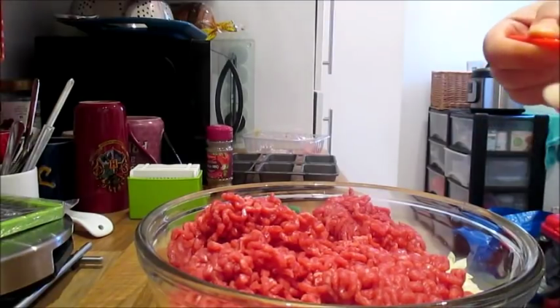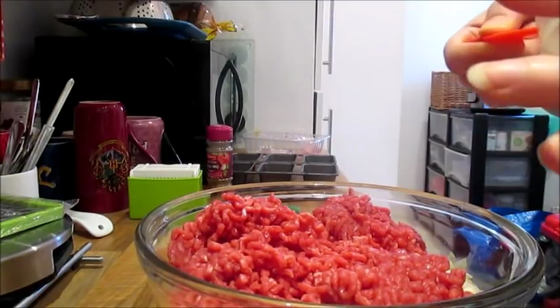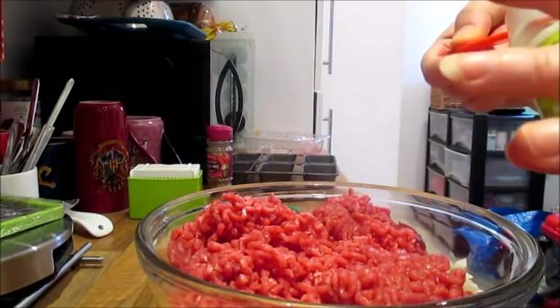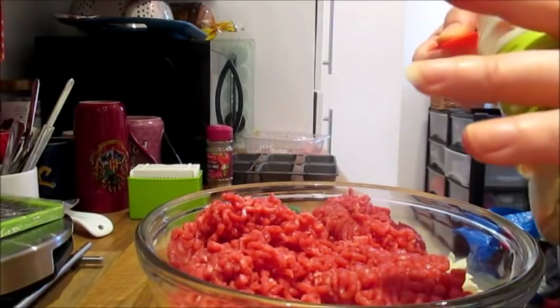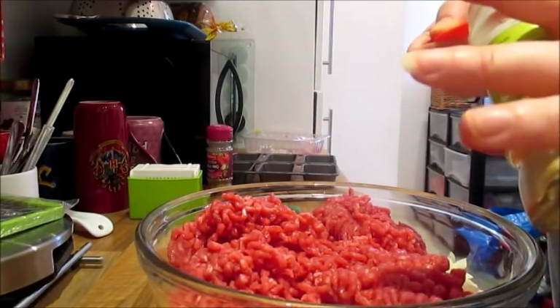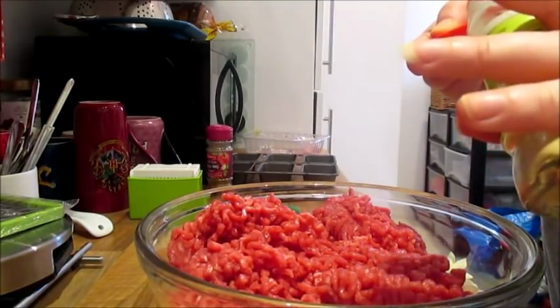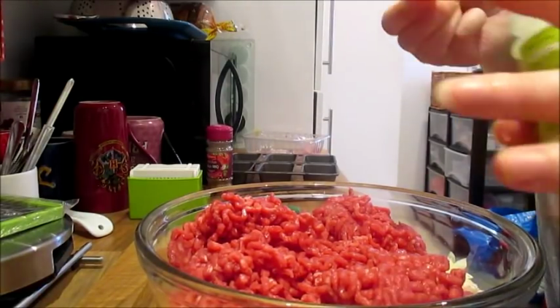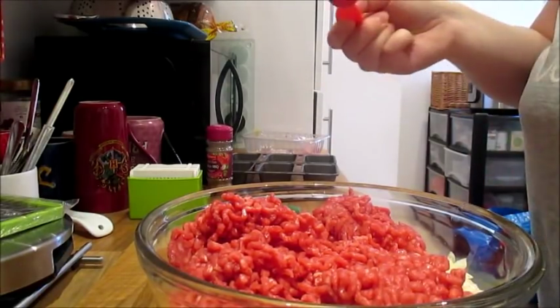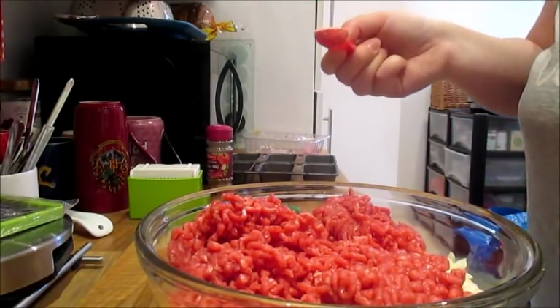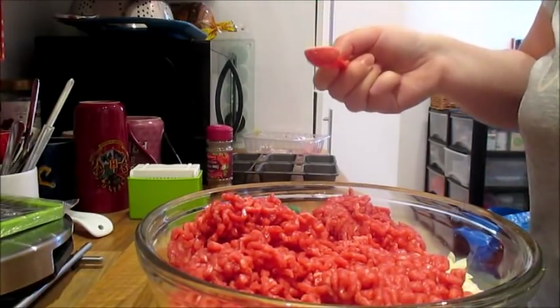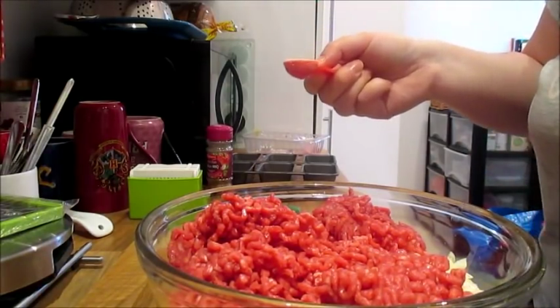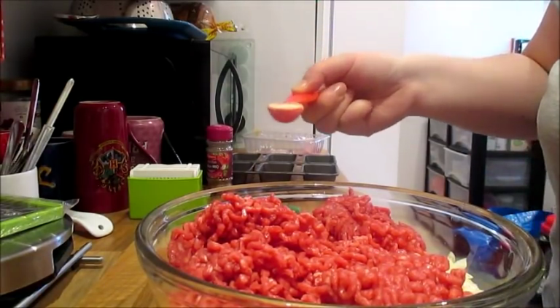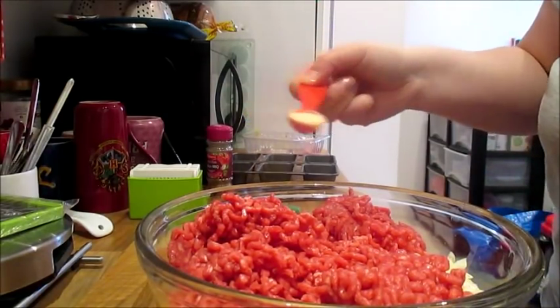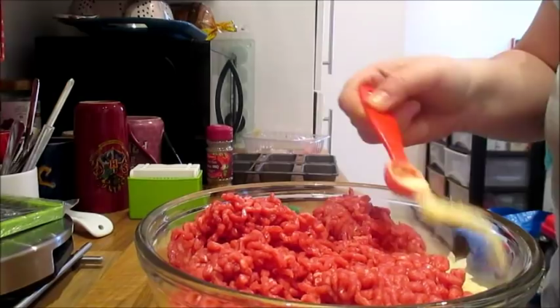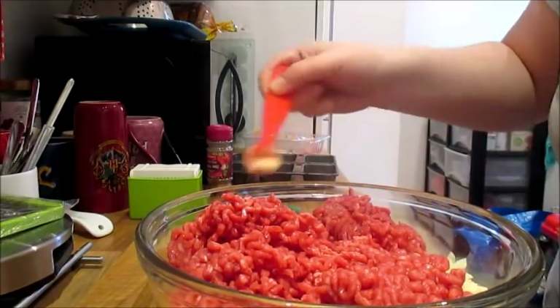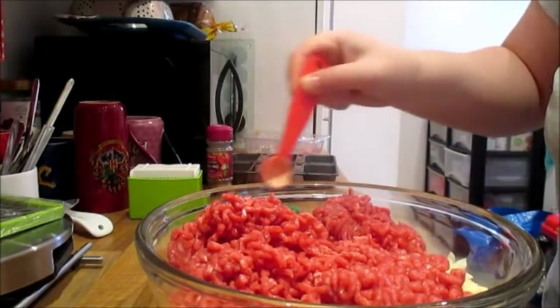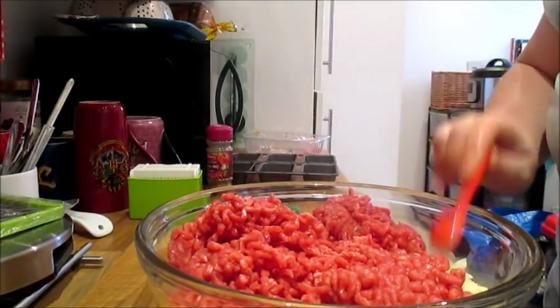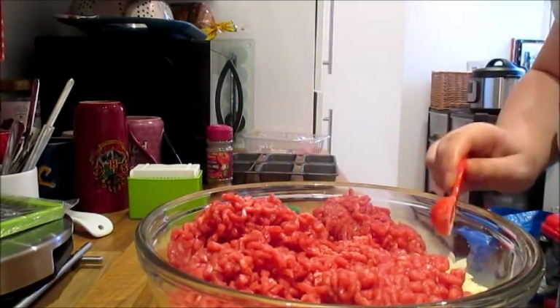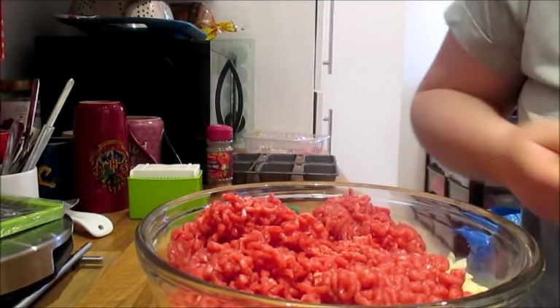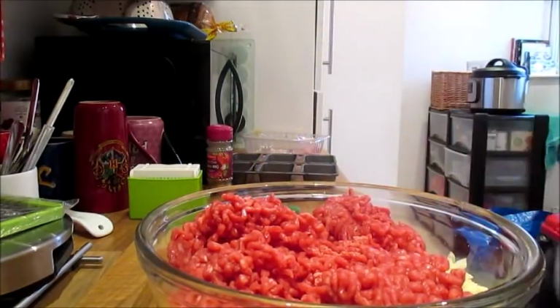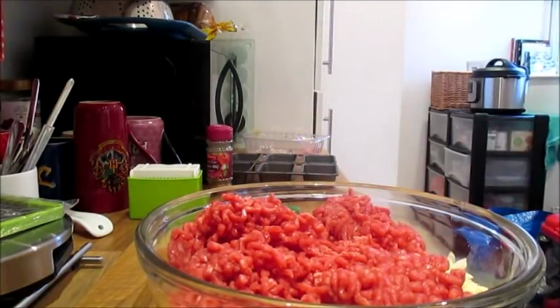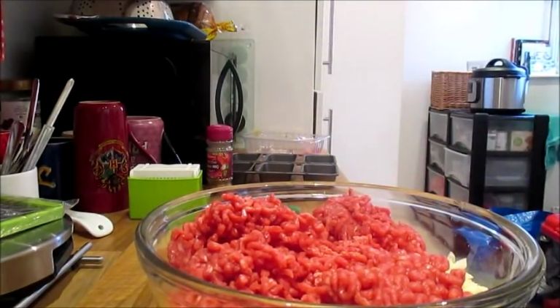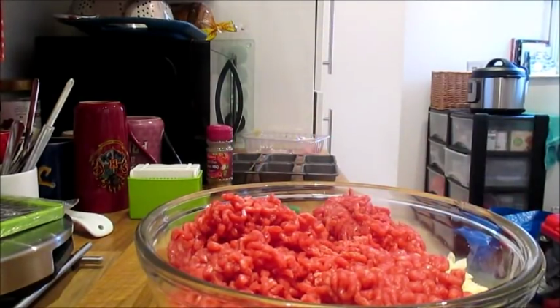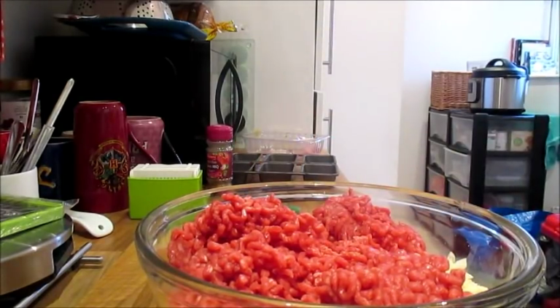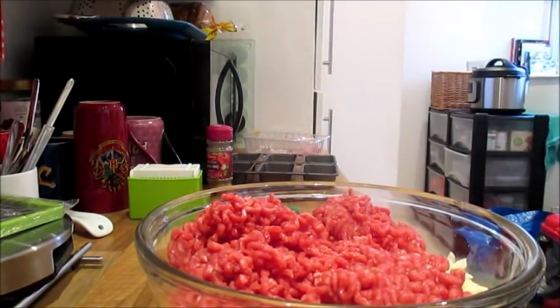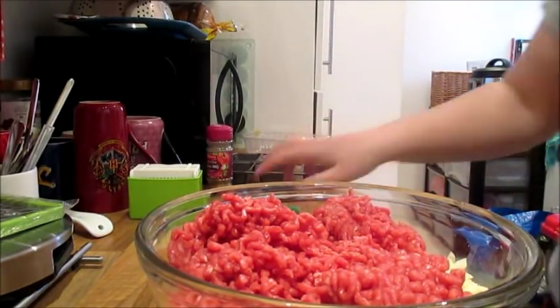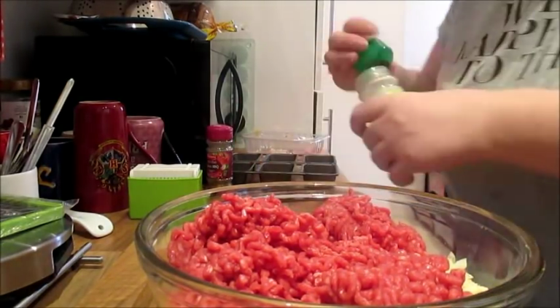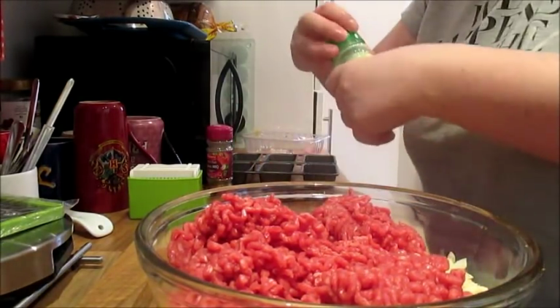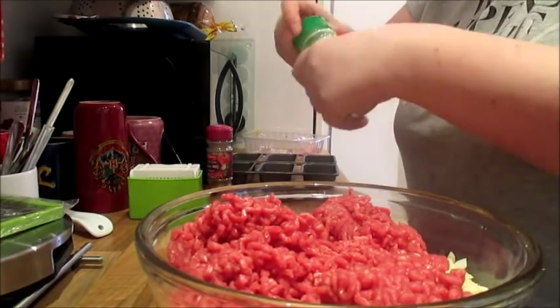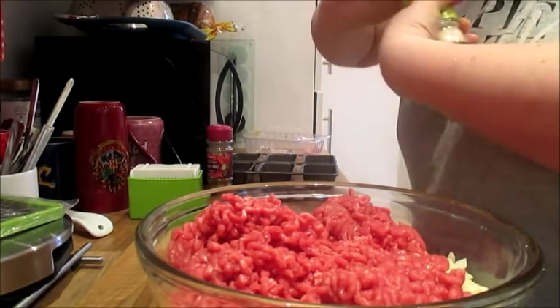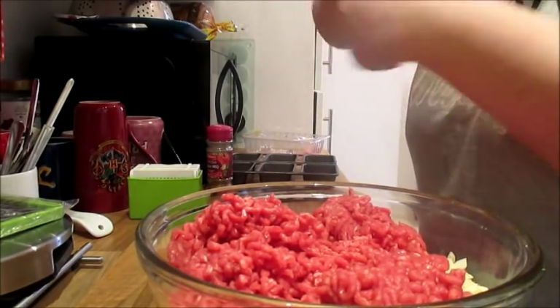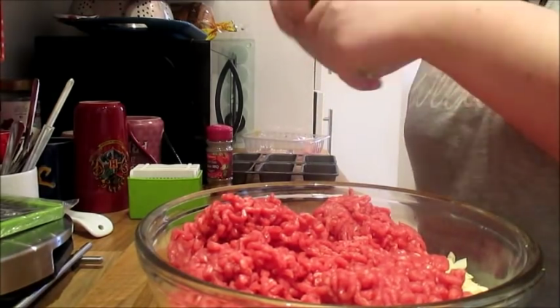Add your garlic. It was two garlic cloves, but as I said I used garlic granules, so that's the equivalent of half a teaspoon.